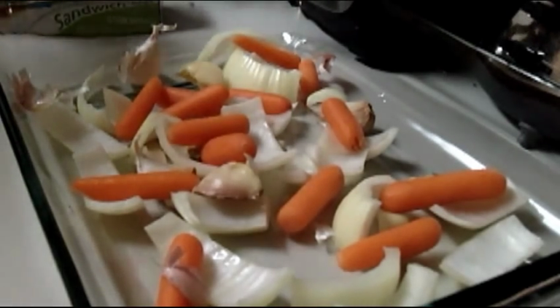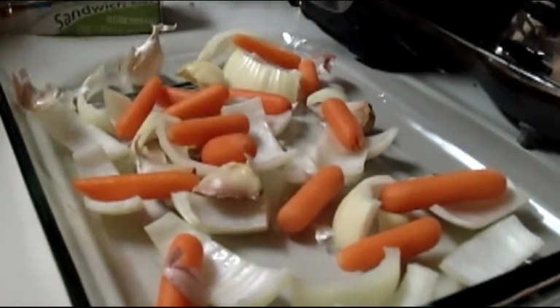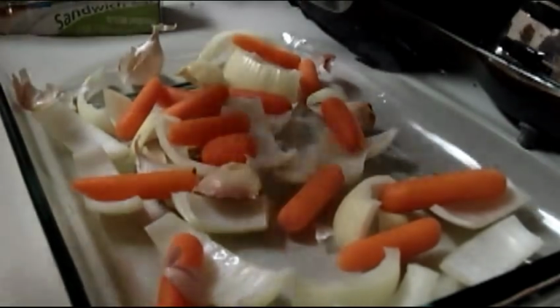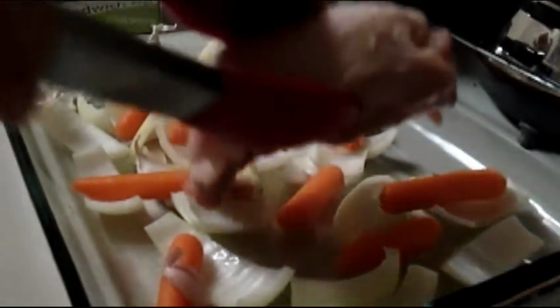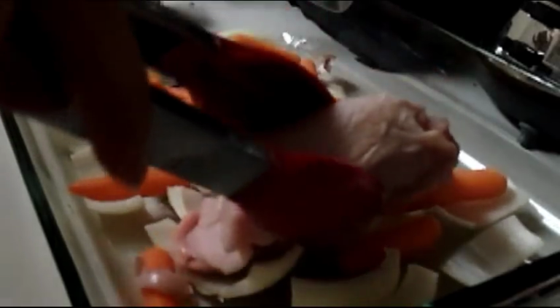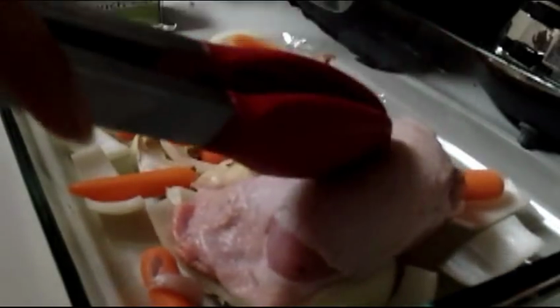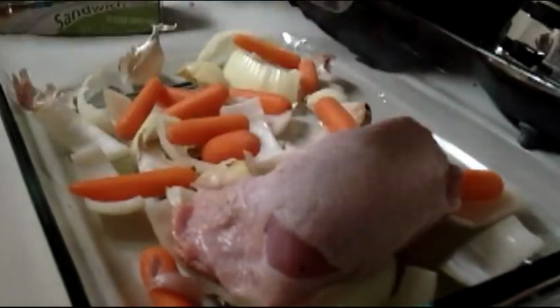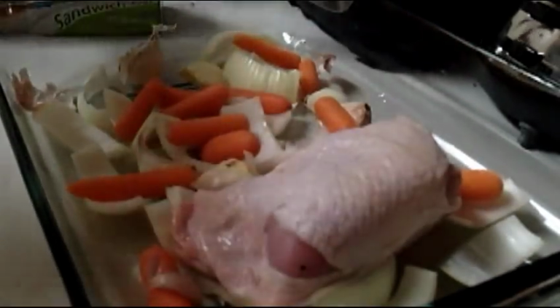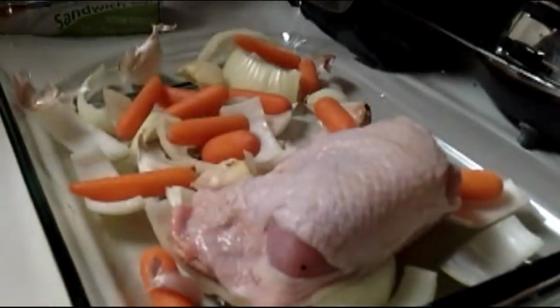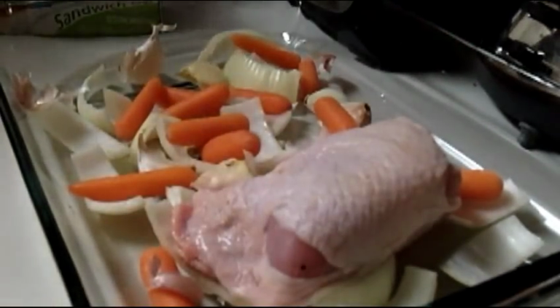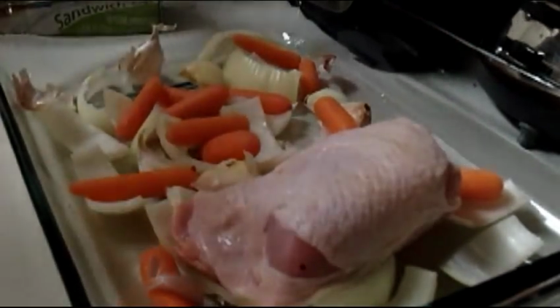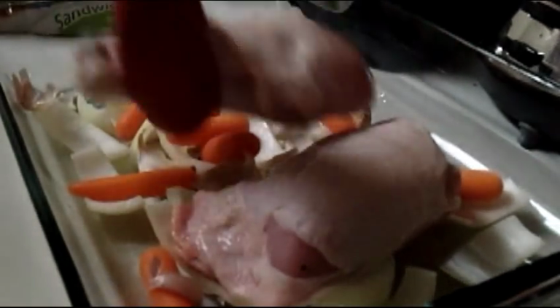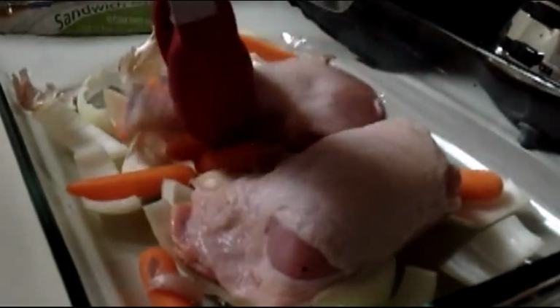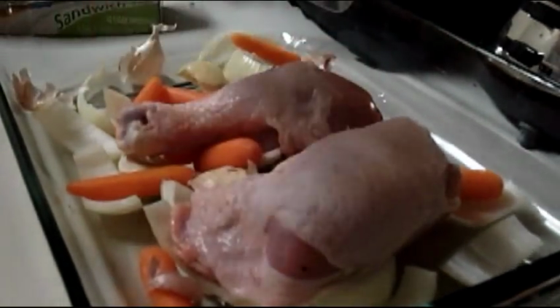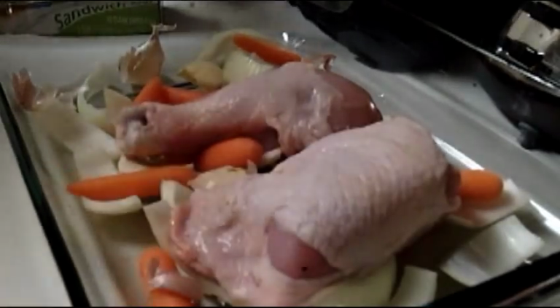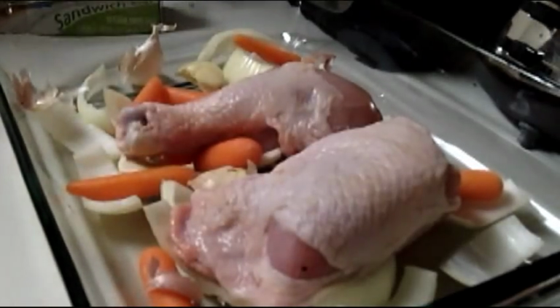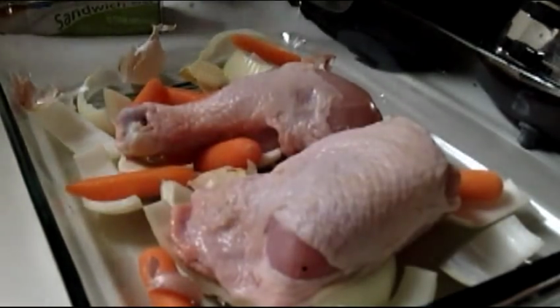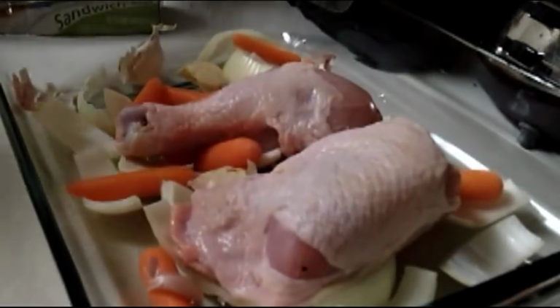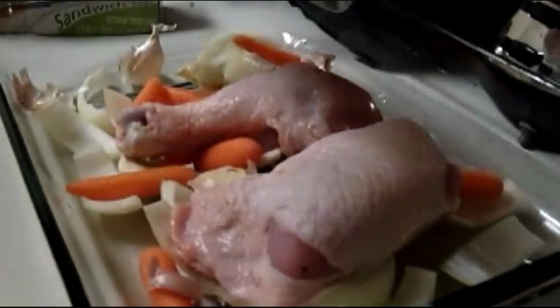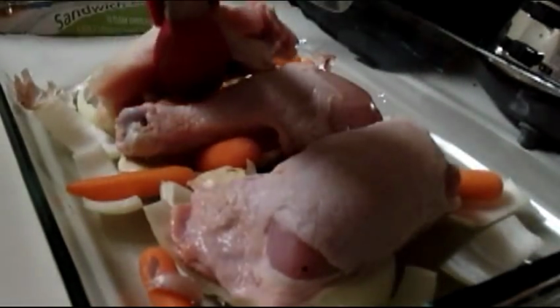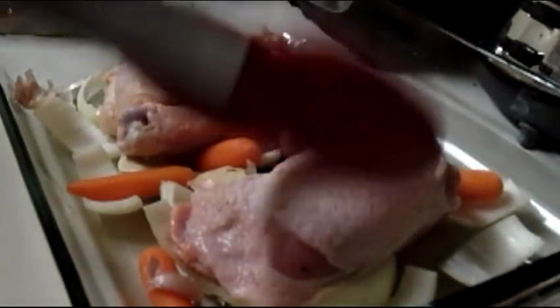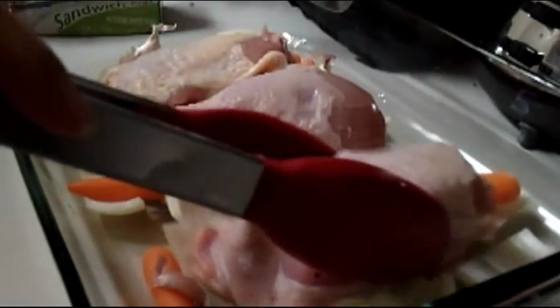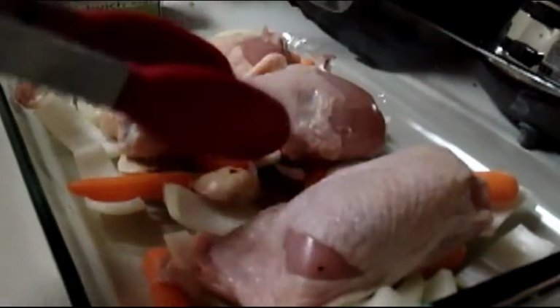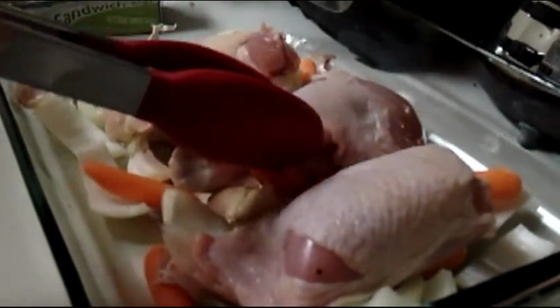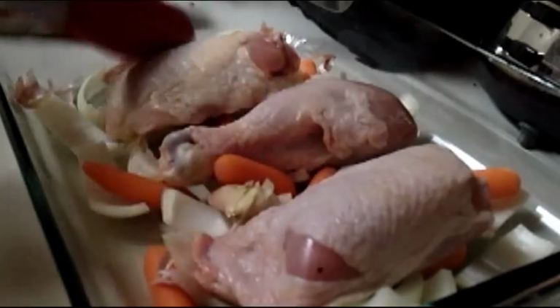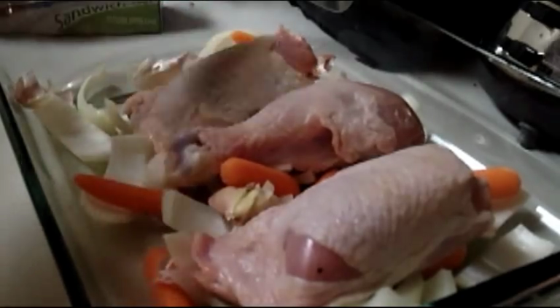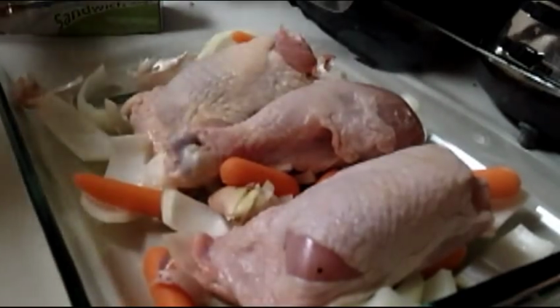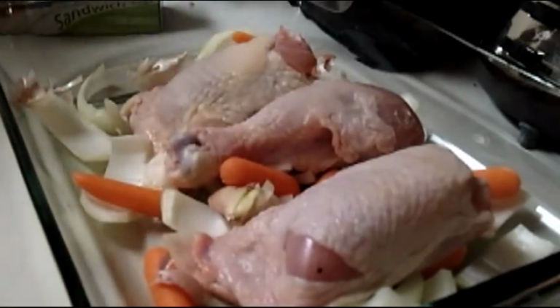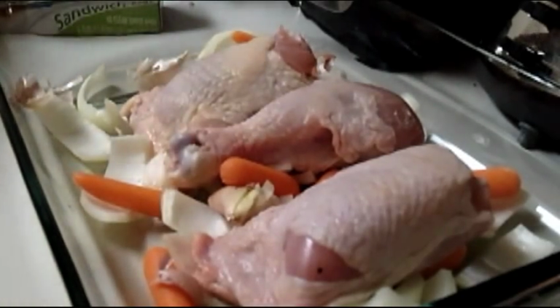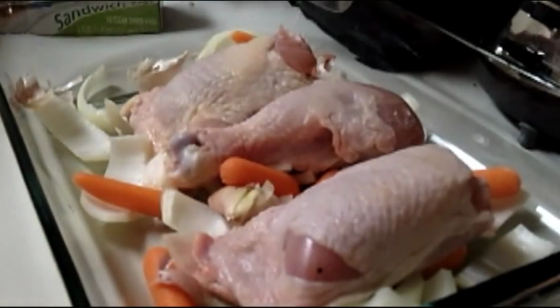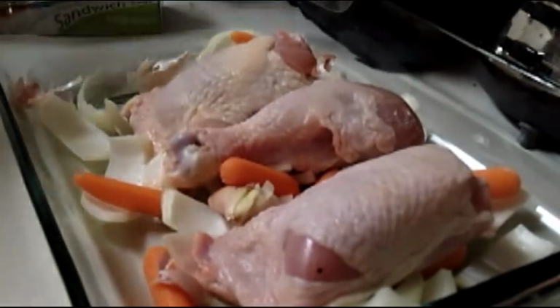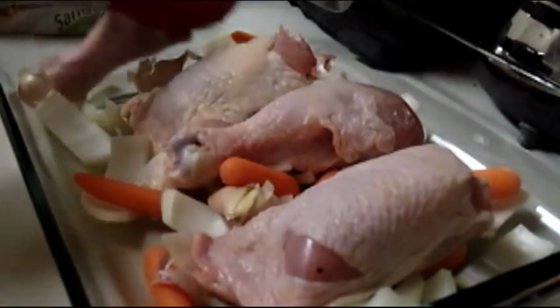I'm going to lay my chicken right on top of all of those. So you've got a thigh, drumstick, thigh — I'm going to scooch a little bit to make it all fit — and a drumstick.